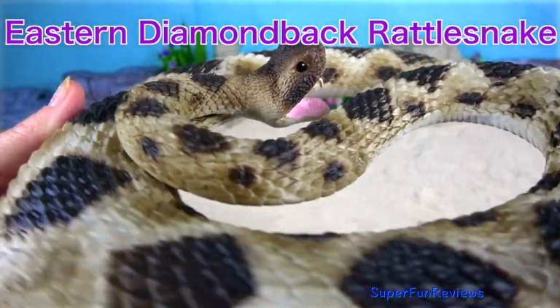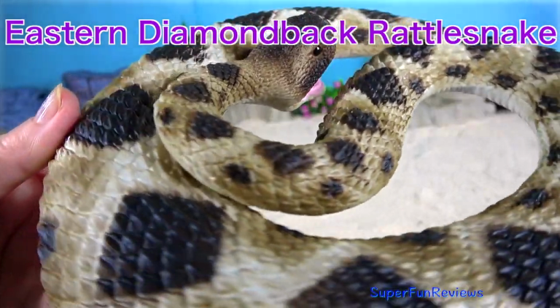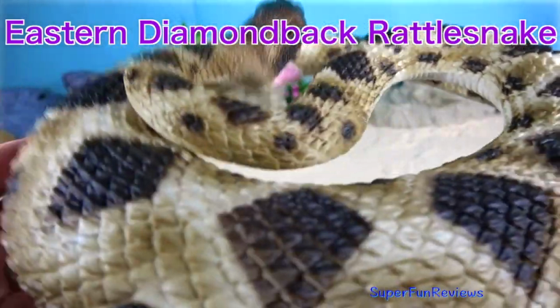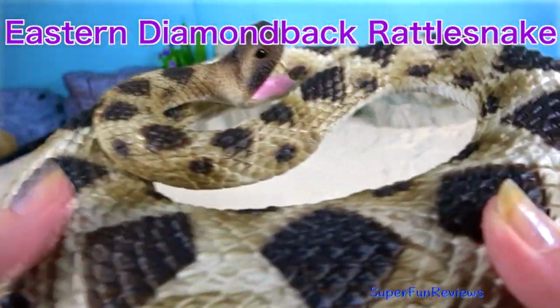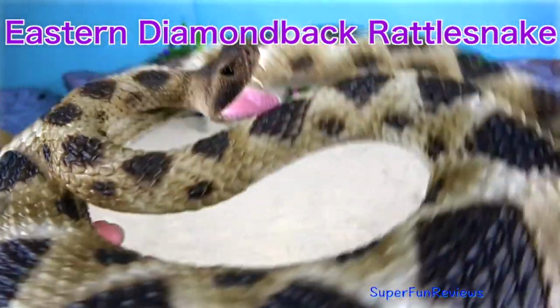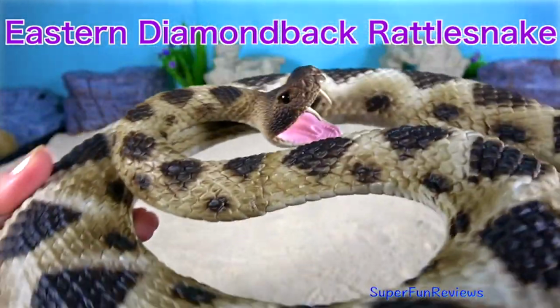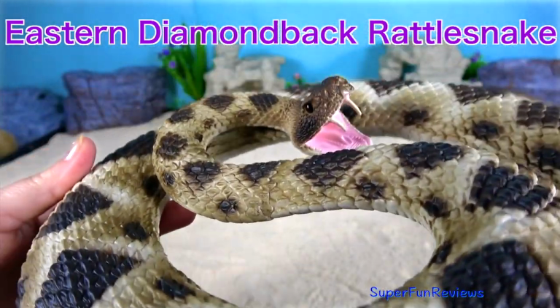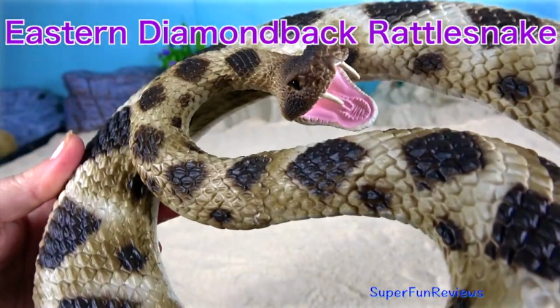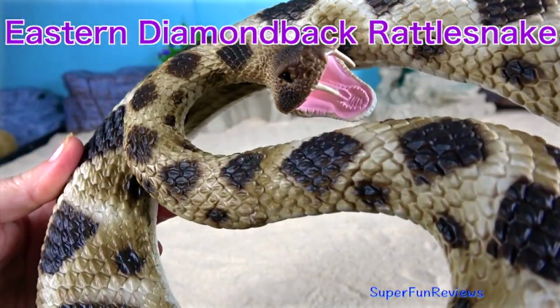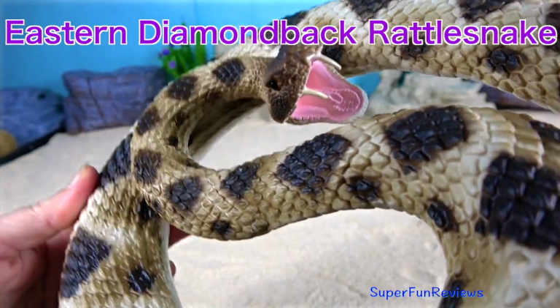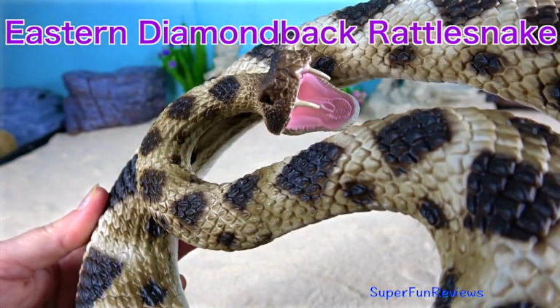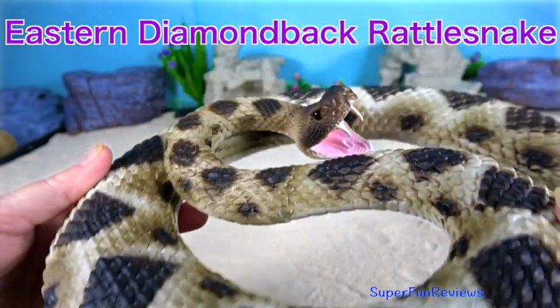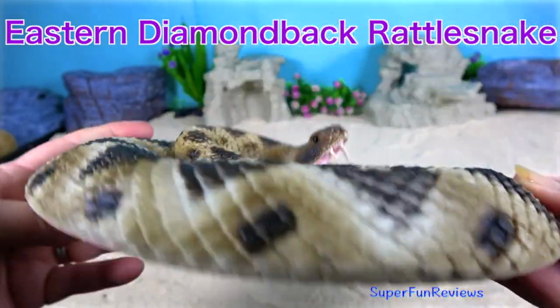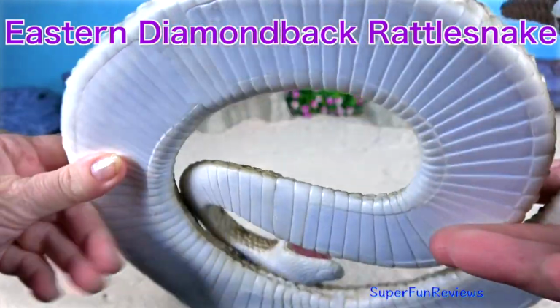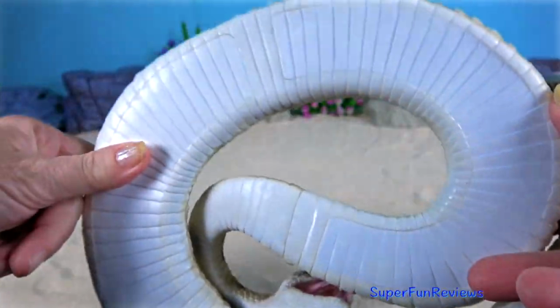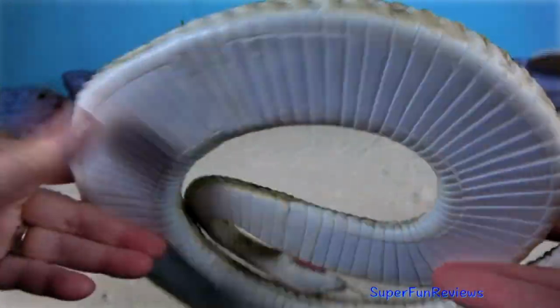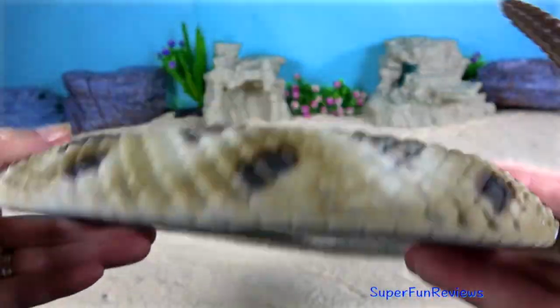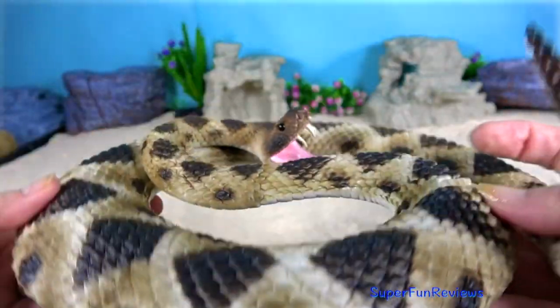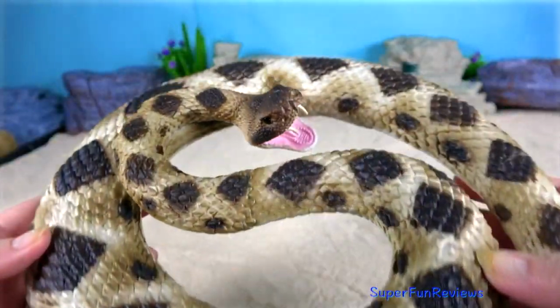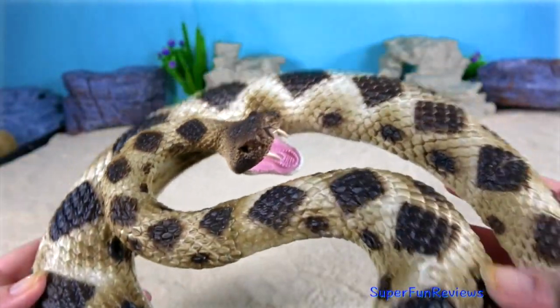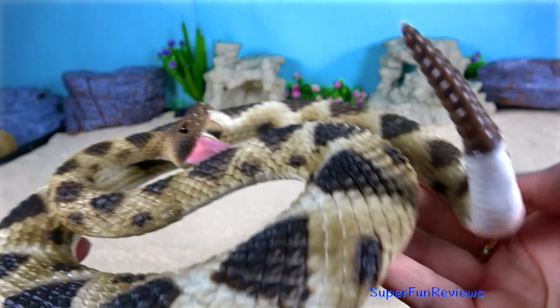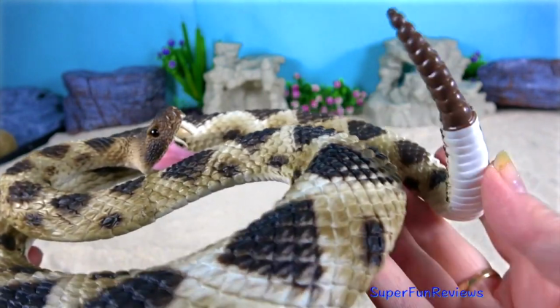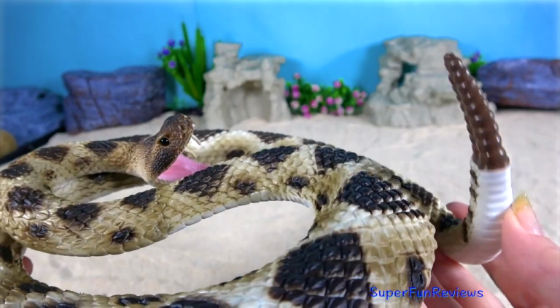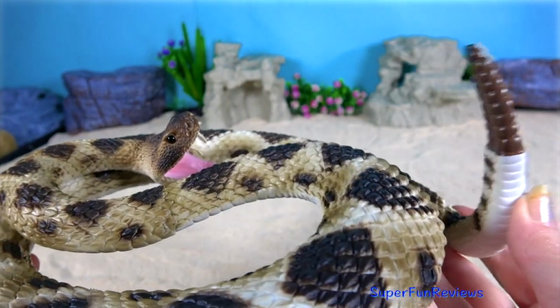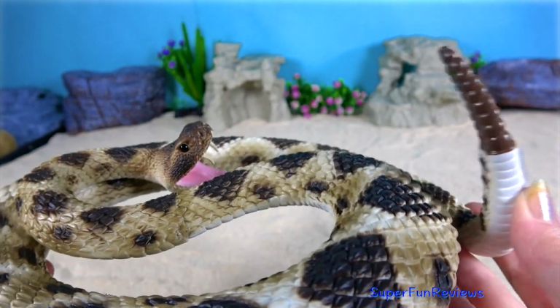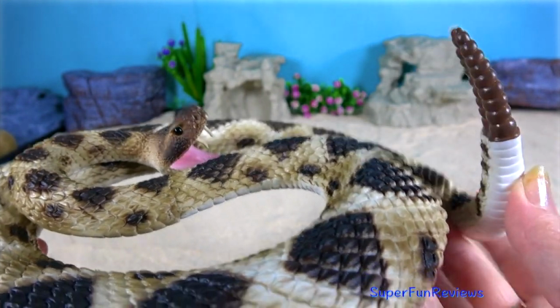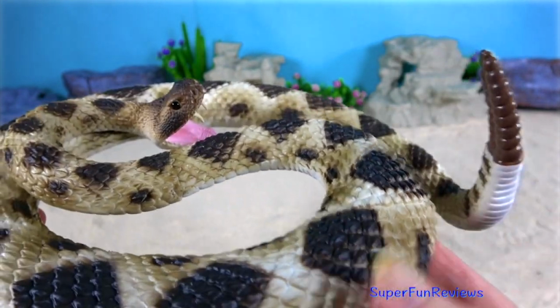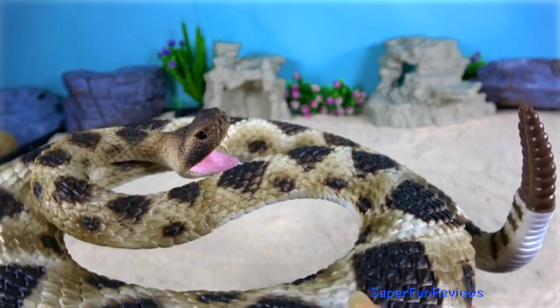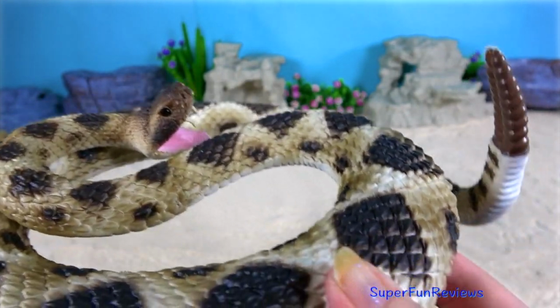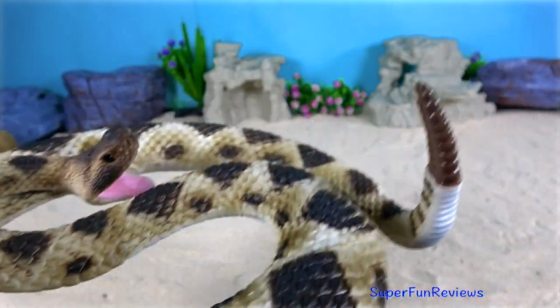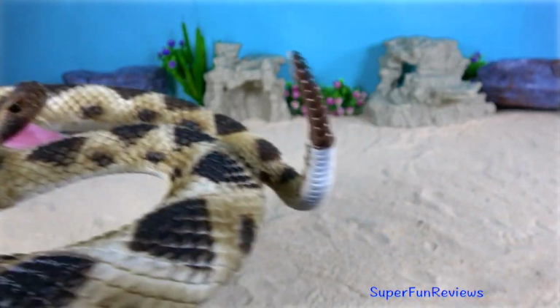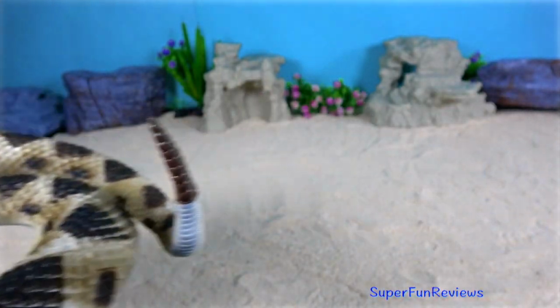The Eastern Diamondback Rattlesnake is a species of venomous pit viper in the family Viperidae. The species is endemic to the southeastern United States.